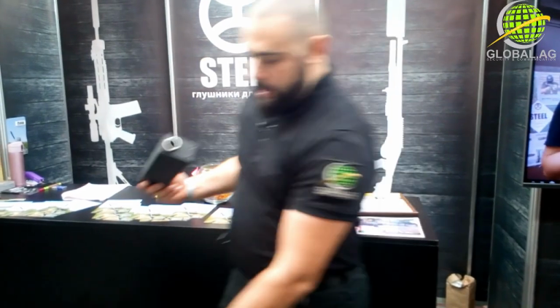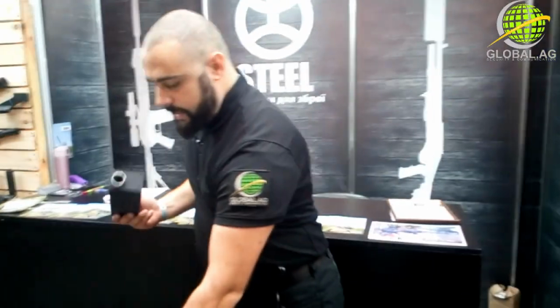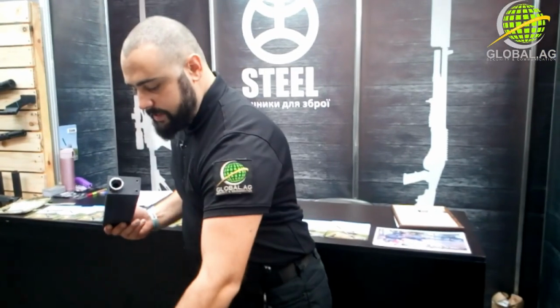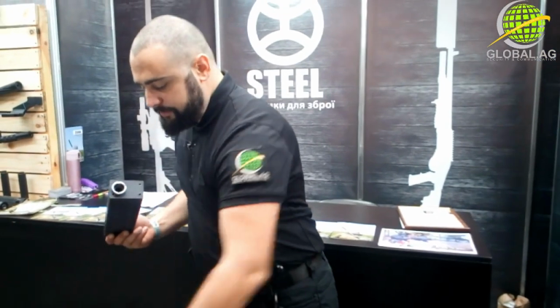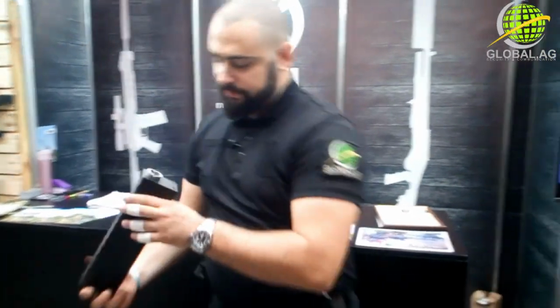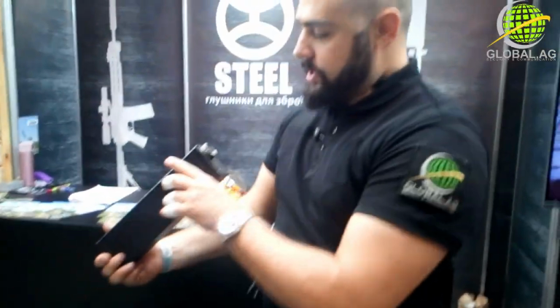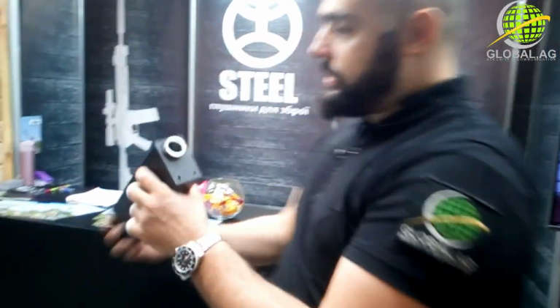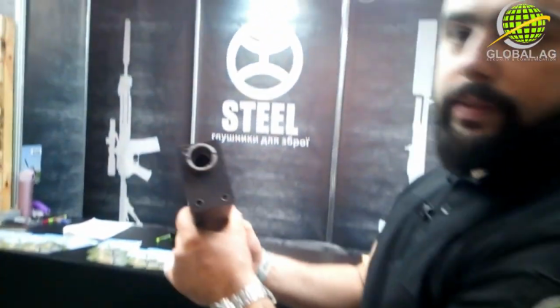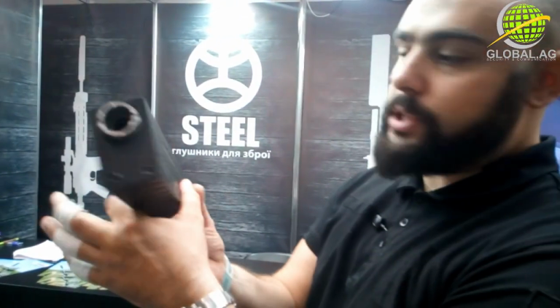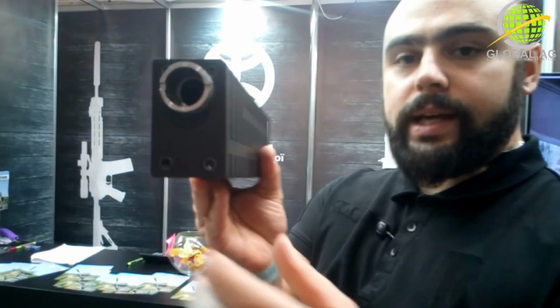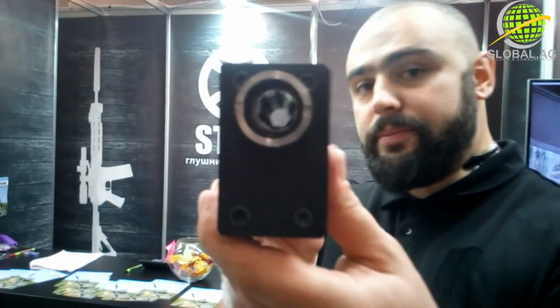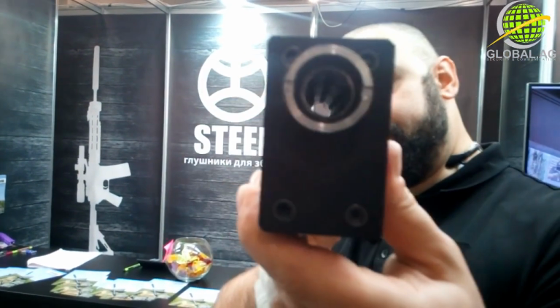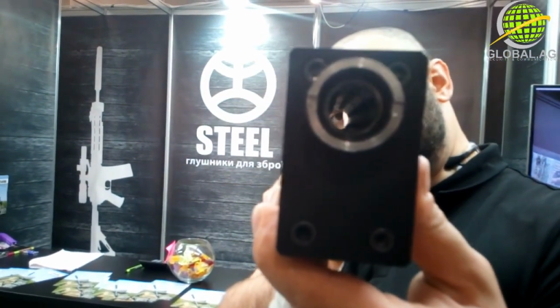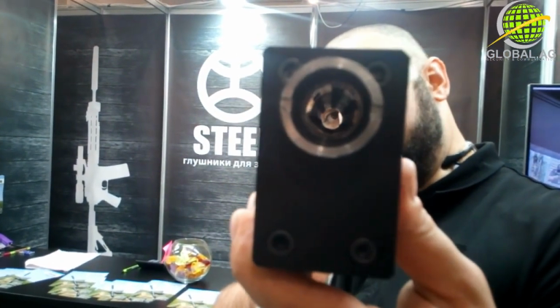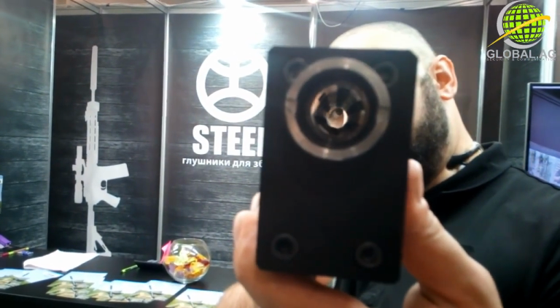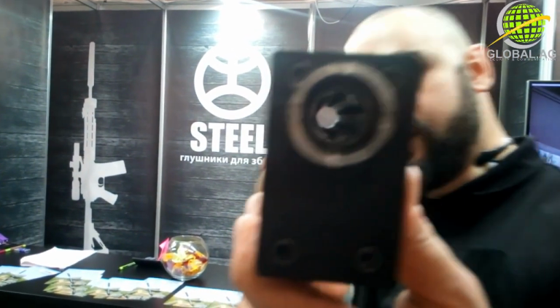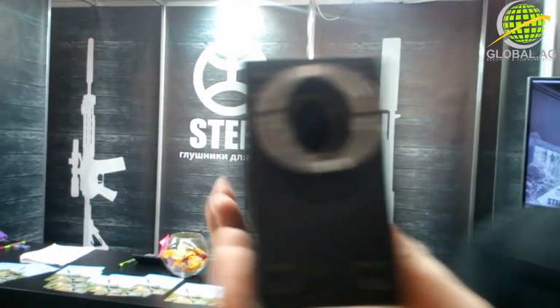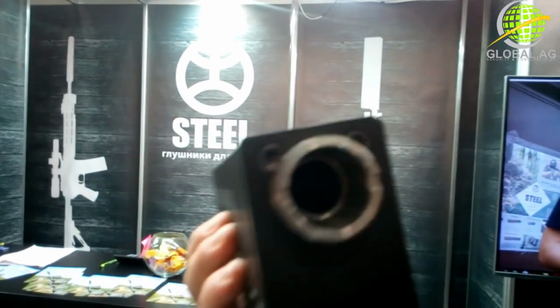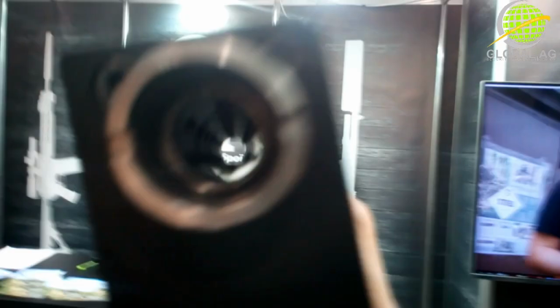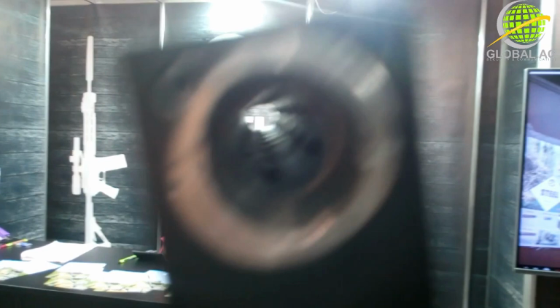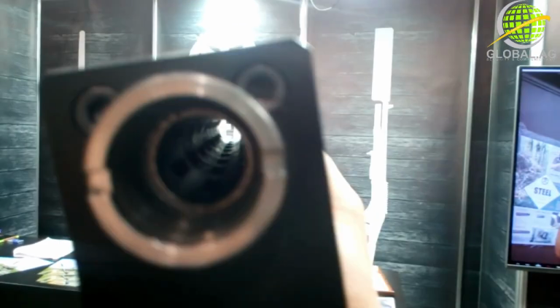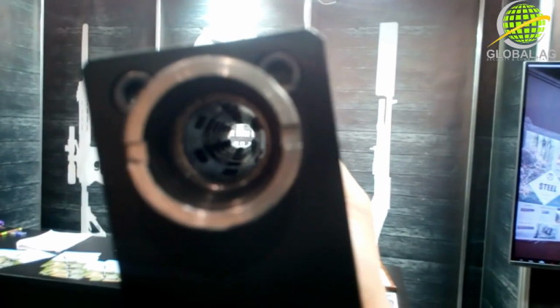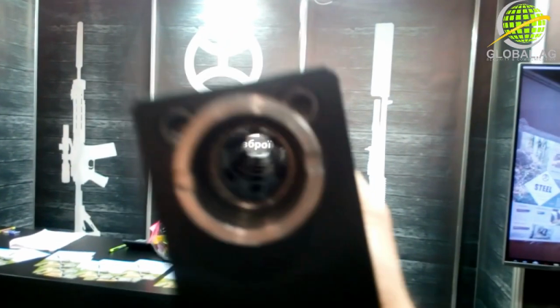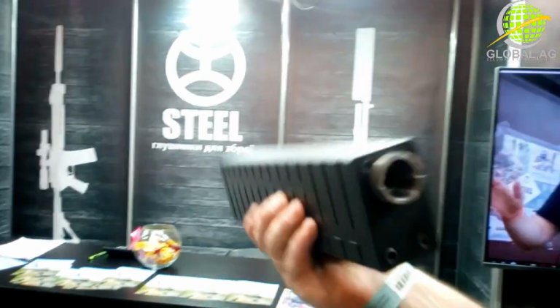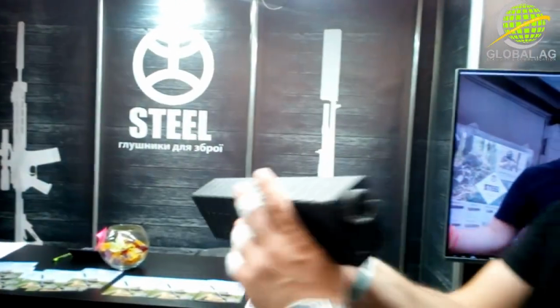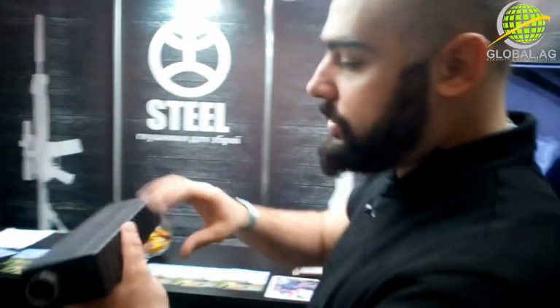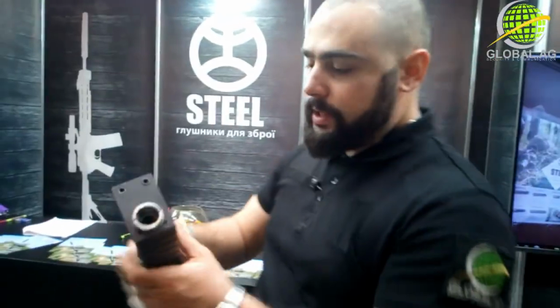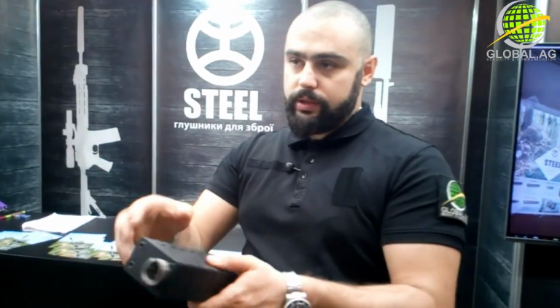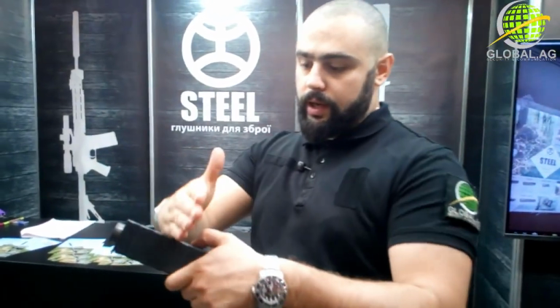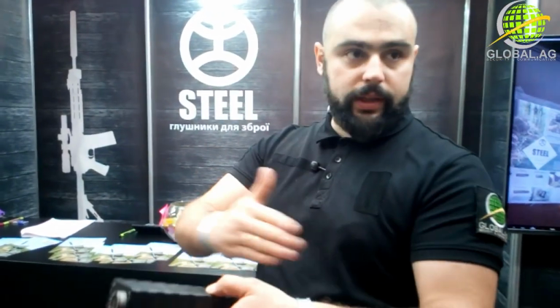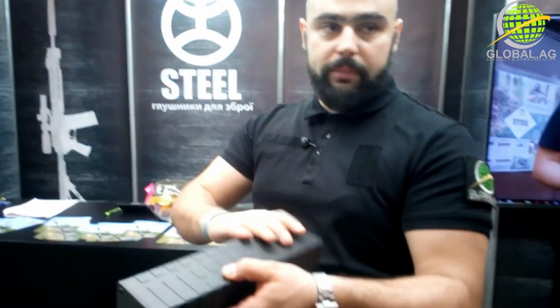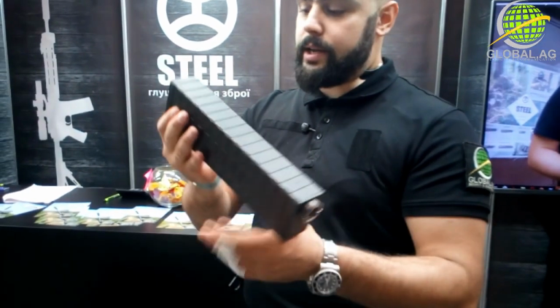And if you take a look inside there, we see that there is a tube inside with all sorts of holes, and these exhaust holes lead to three different chambers inside here.